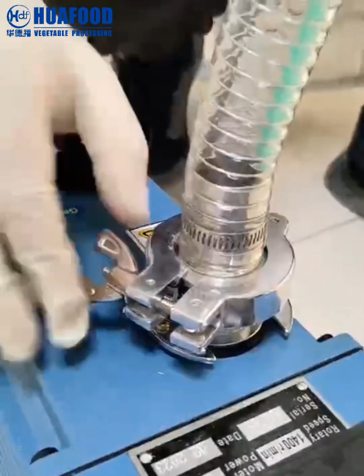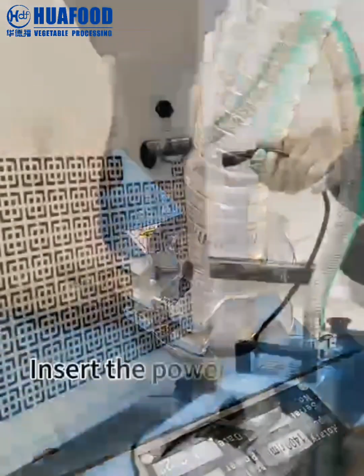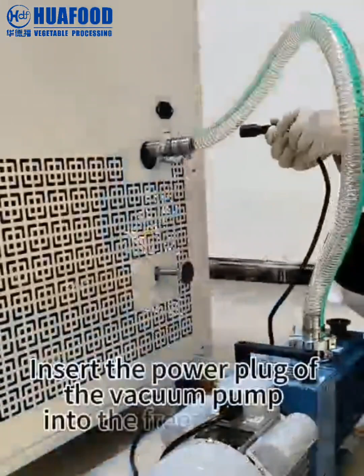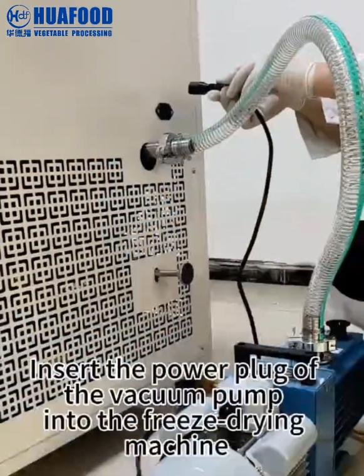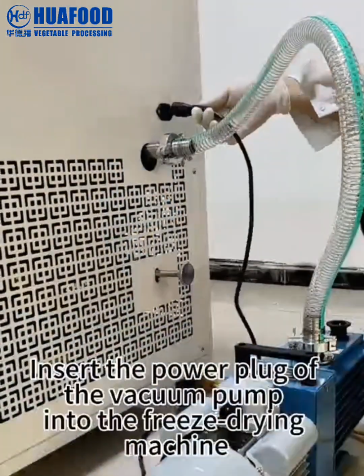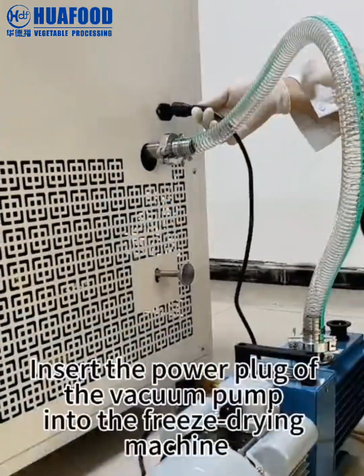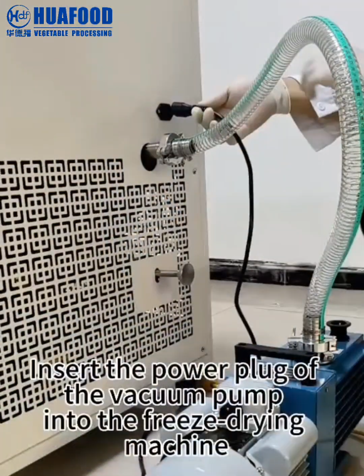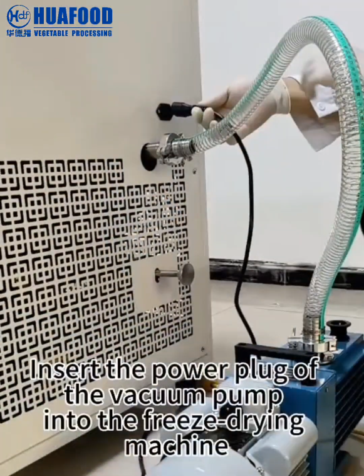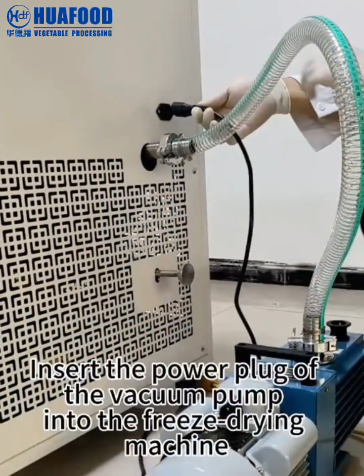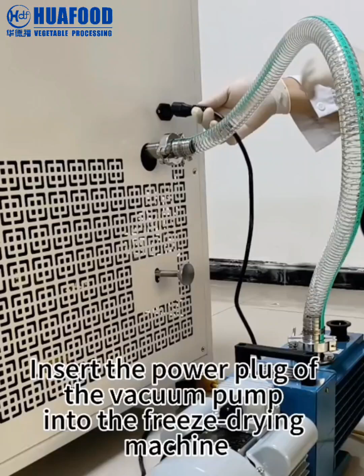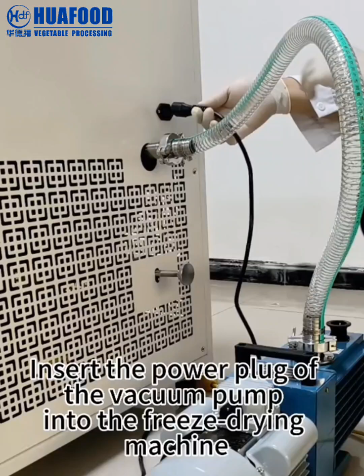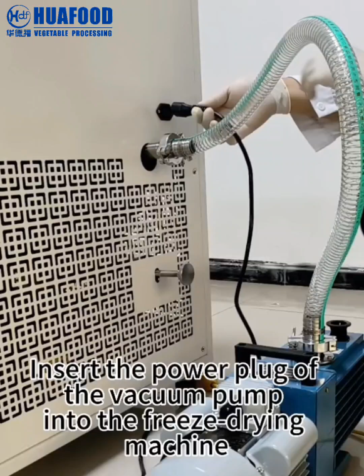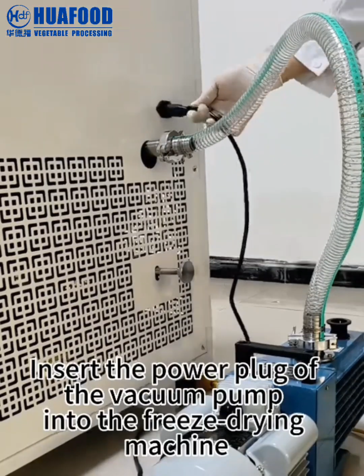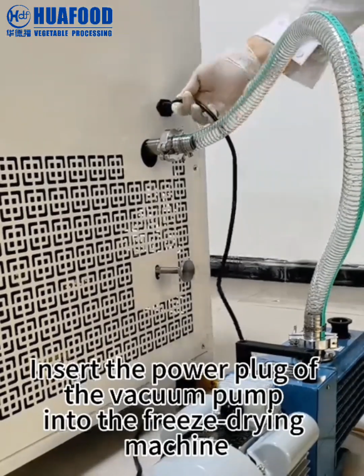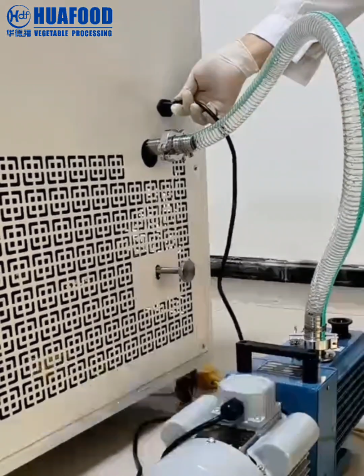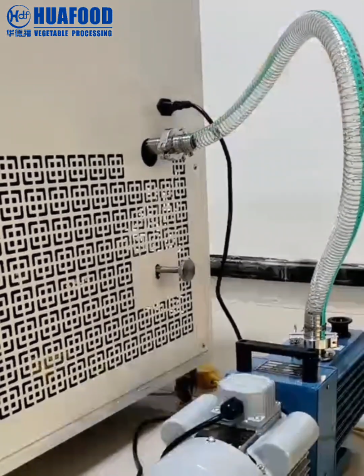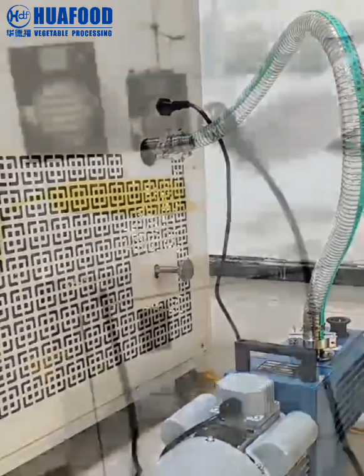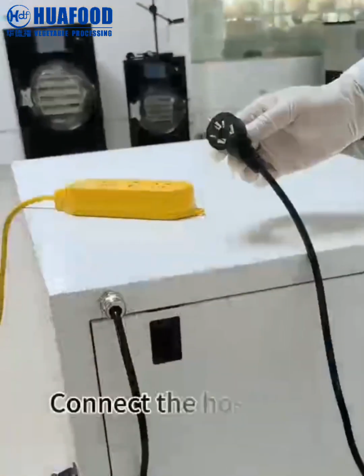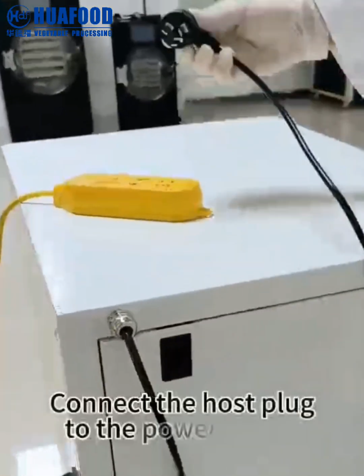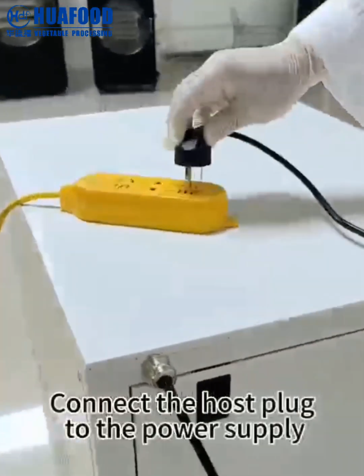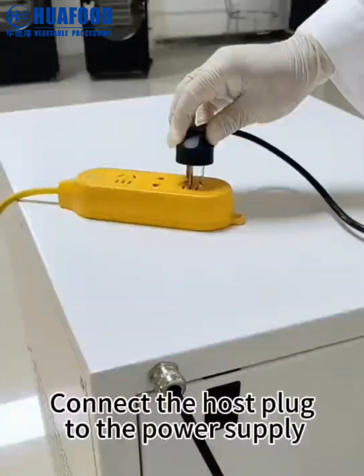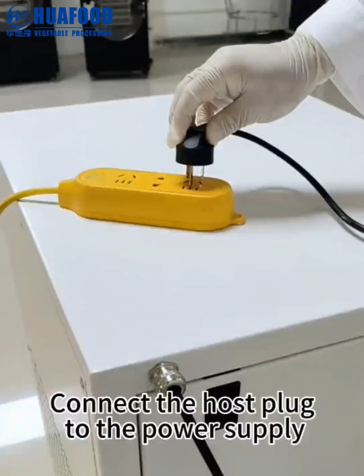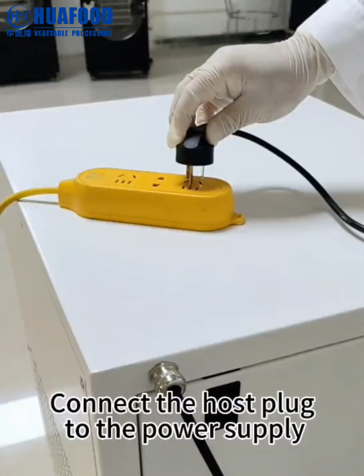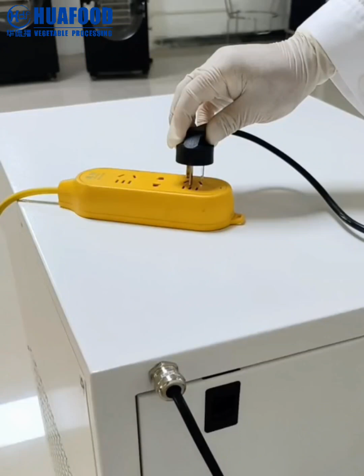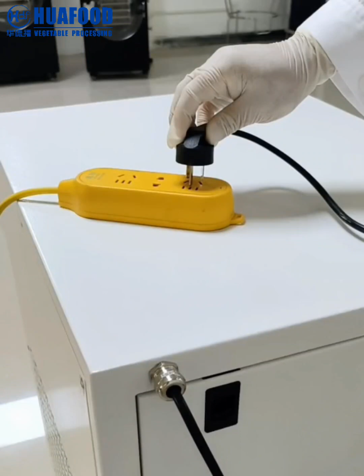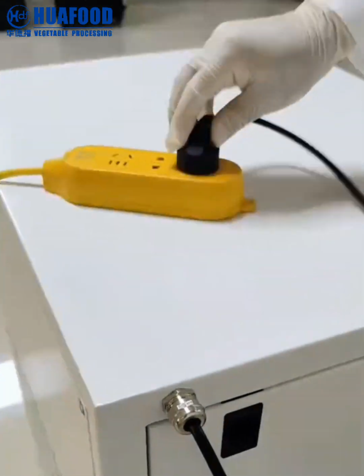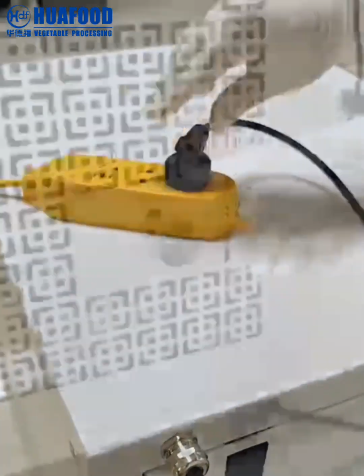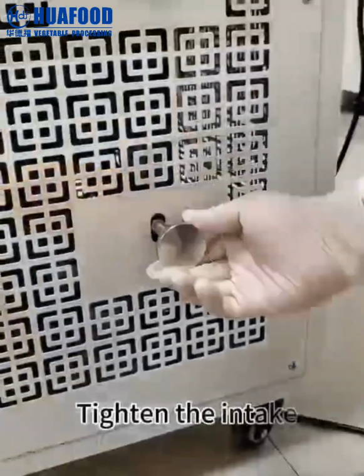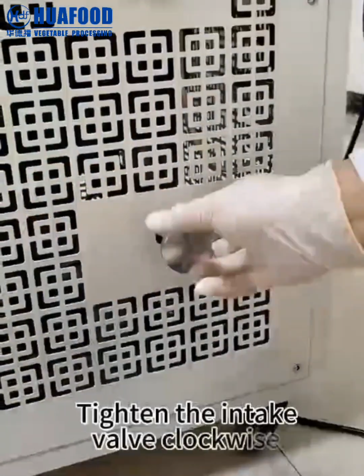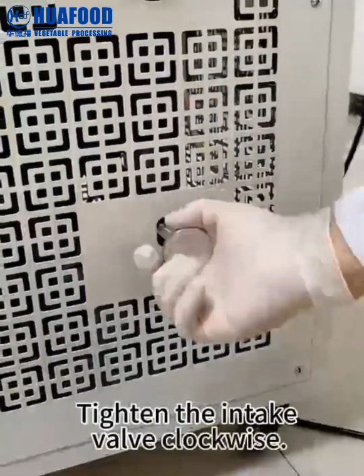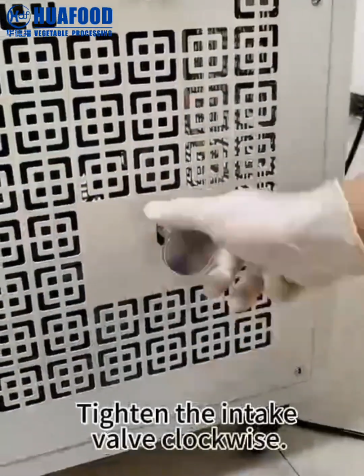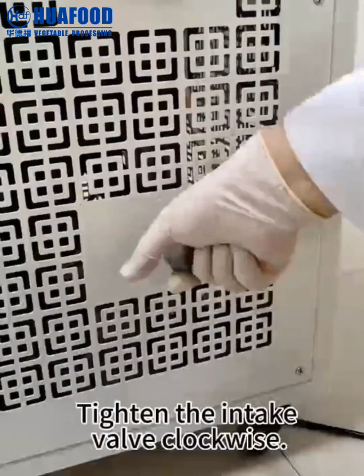Insert the power plug of the vacuum pump into the freeze drying machine. Connect the host plug to the power supply. Tighten the intake valve clockwise.